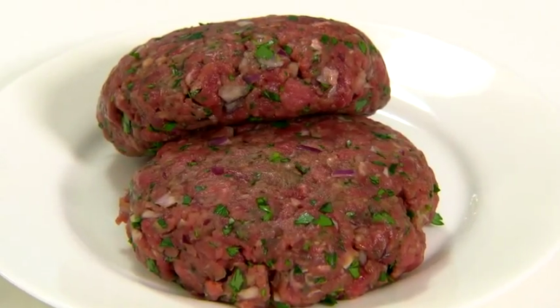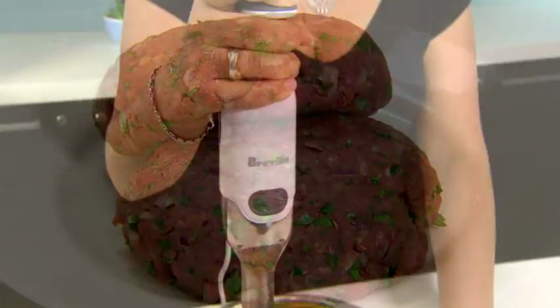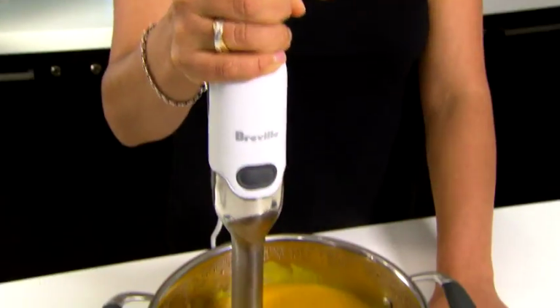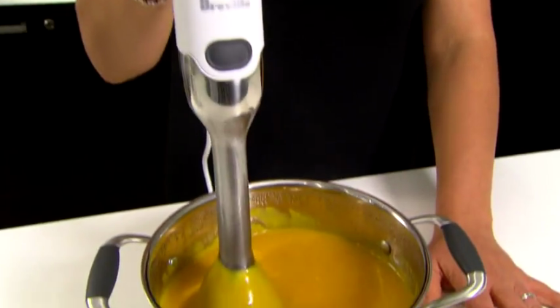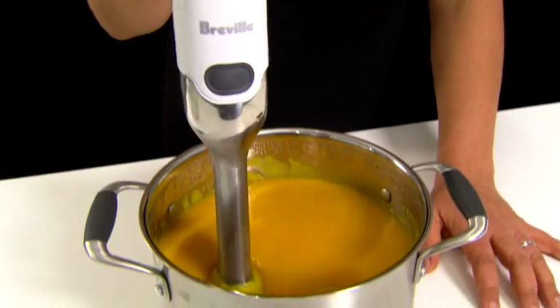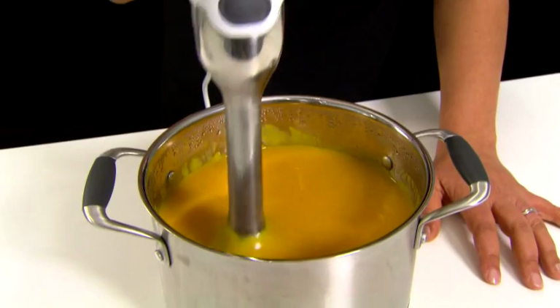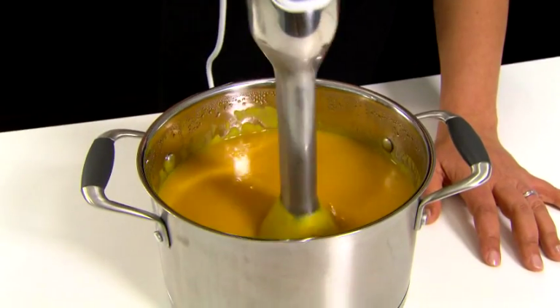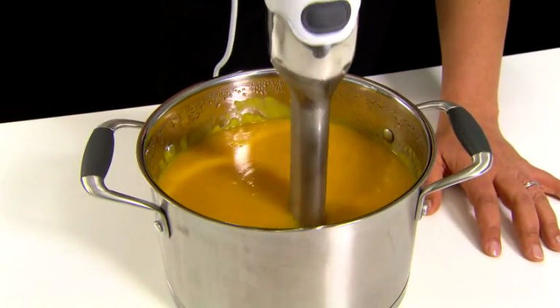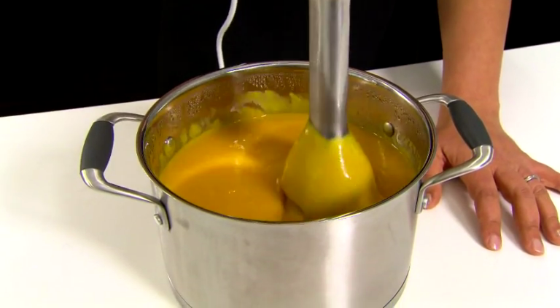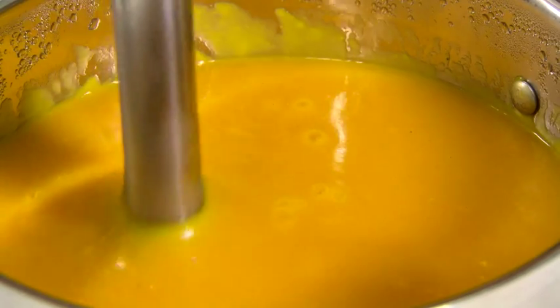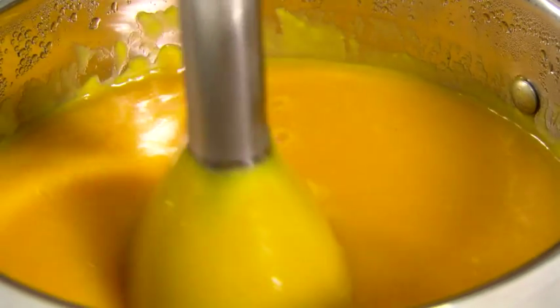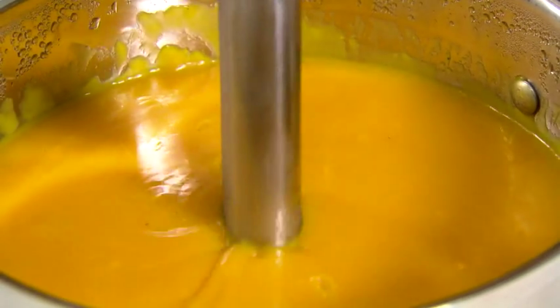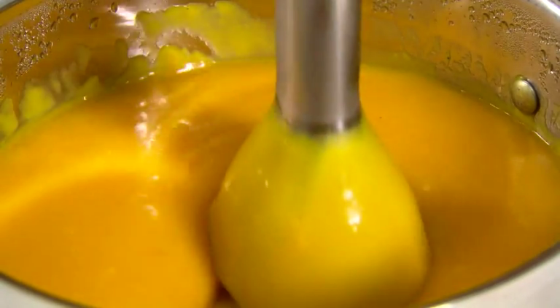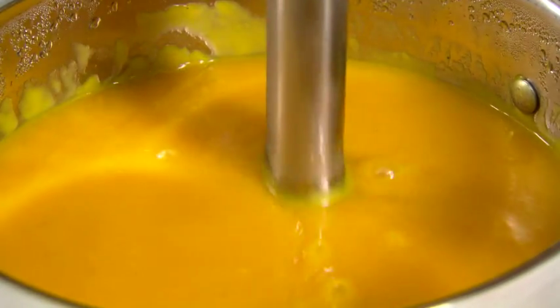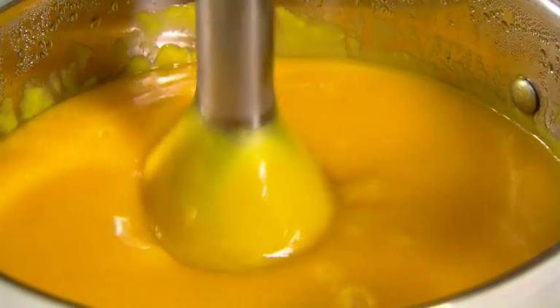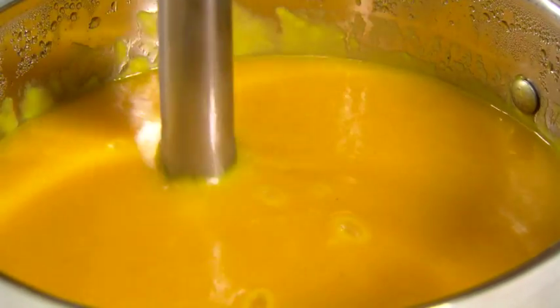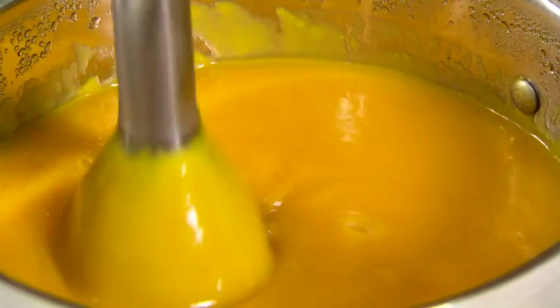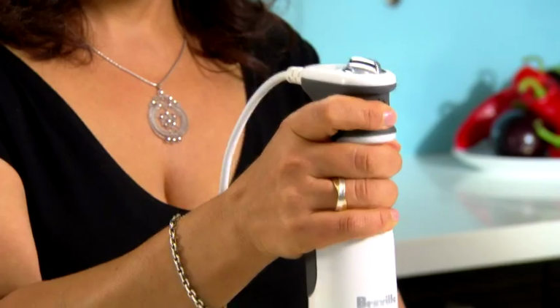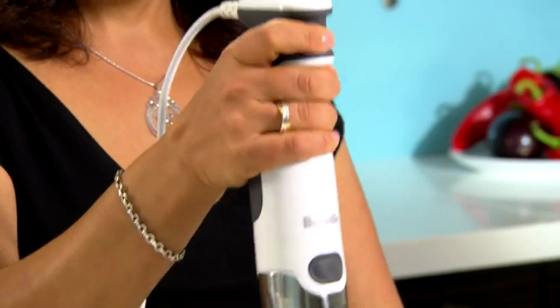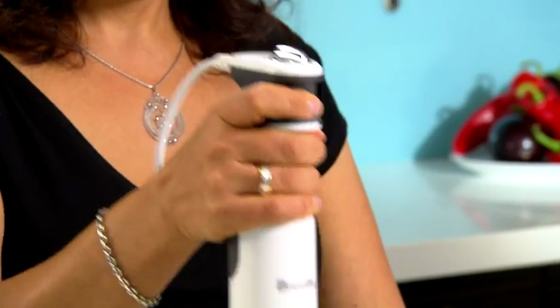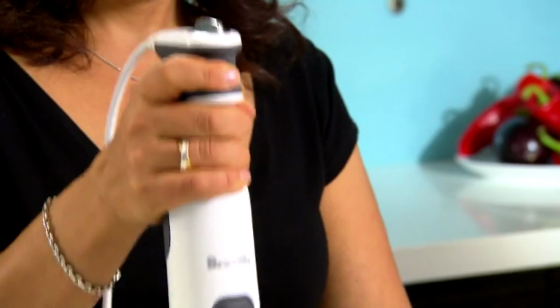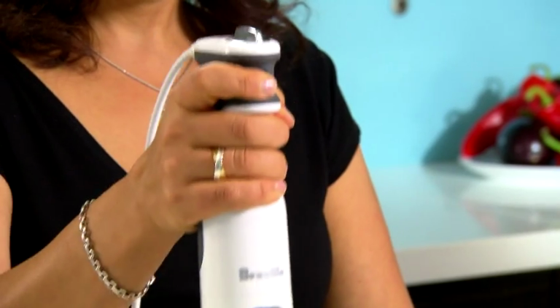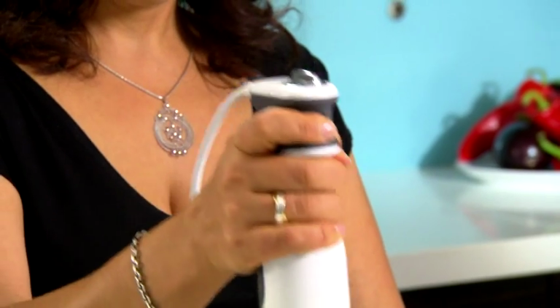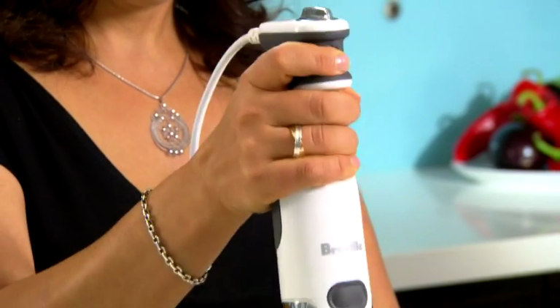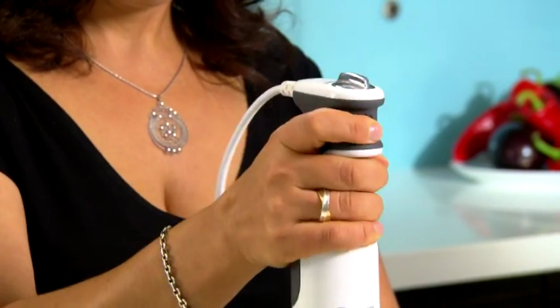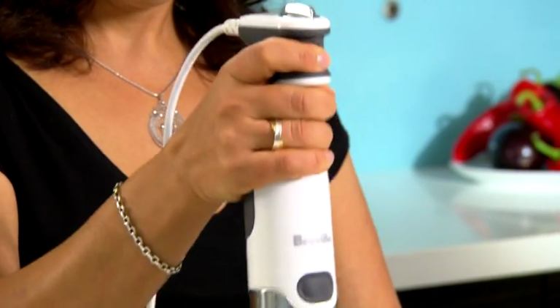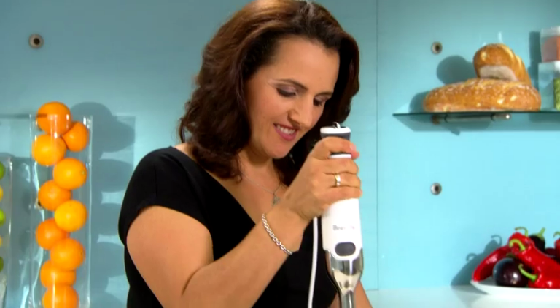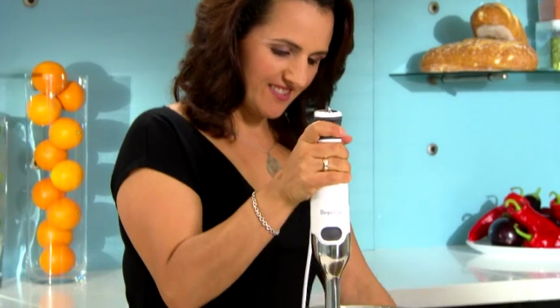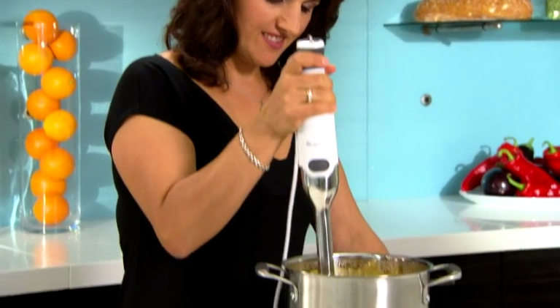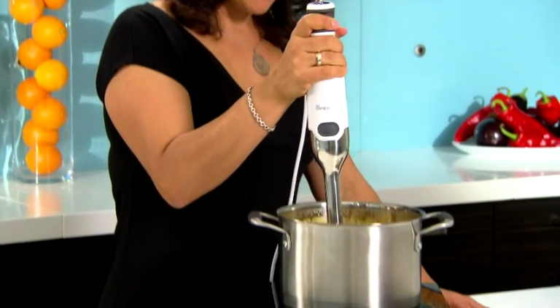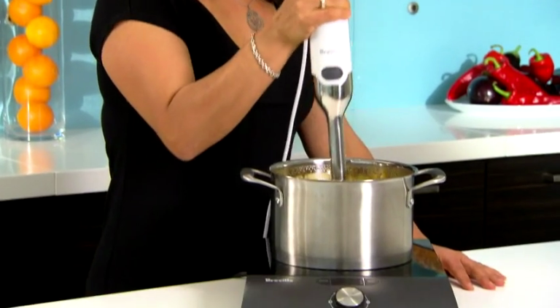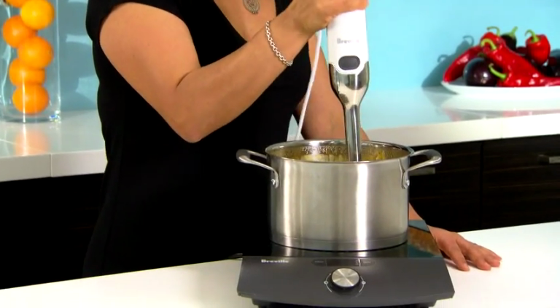When blending soups in the saucepan, the all-in-one does it with minimal suction, and the control grip on the stick mixer means you've got much better control and less splashing.